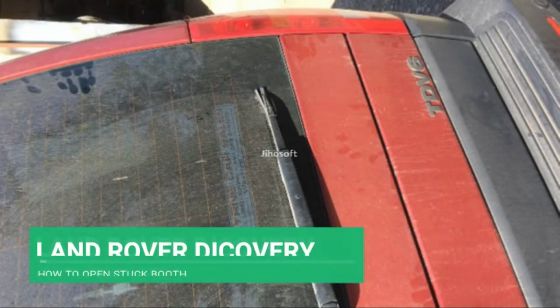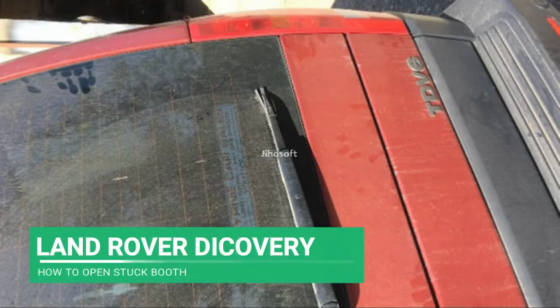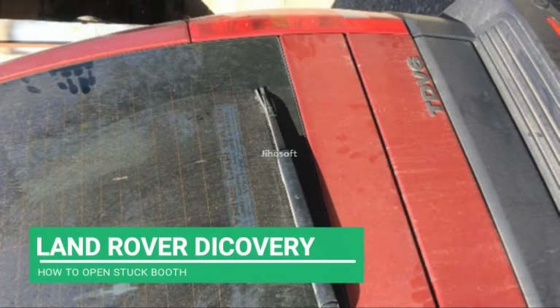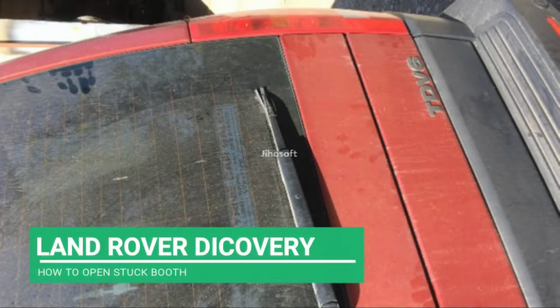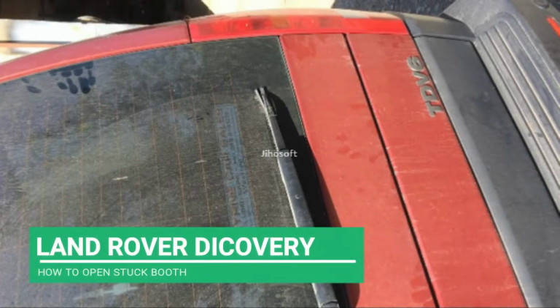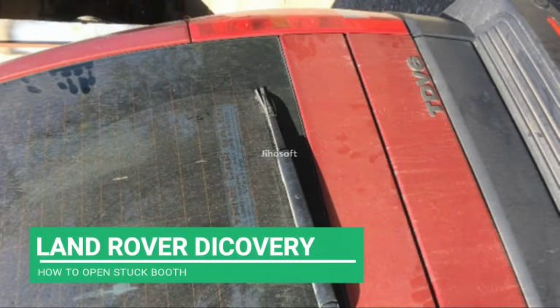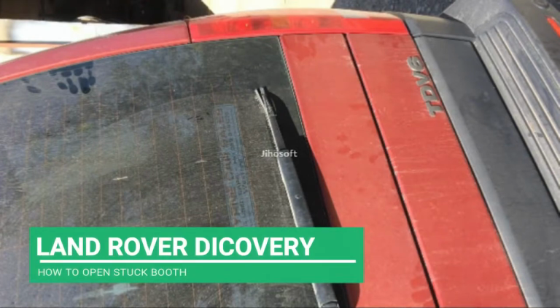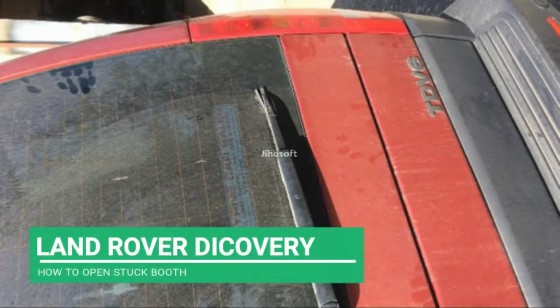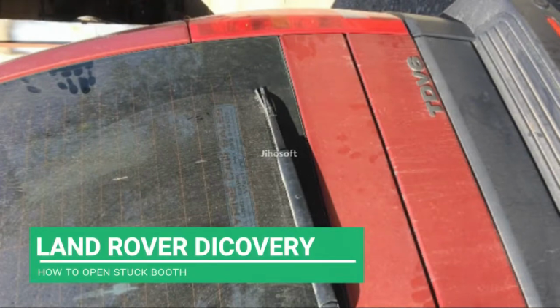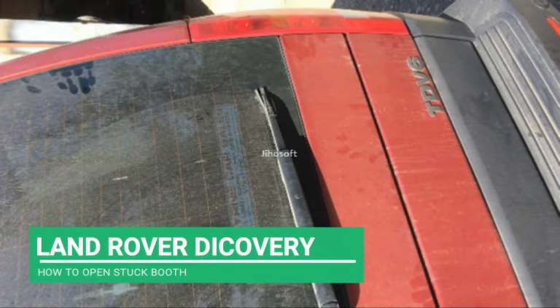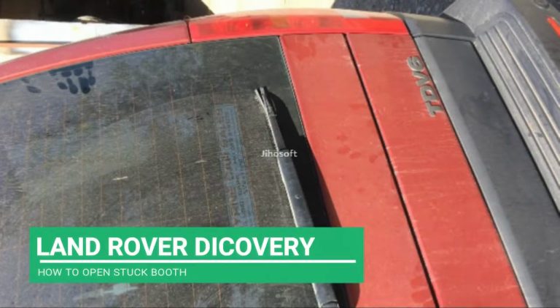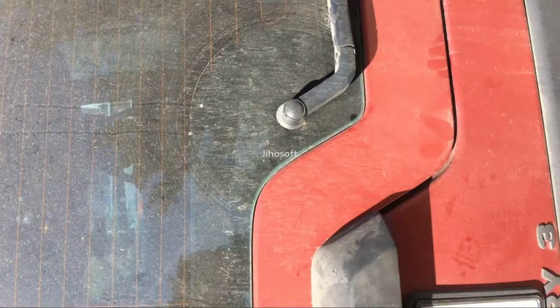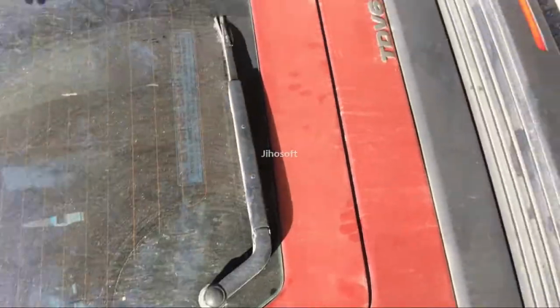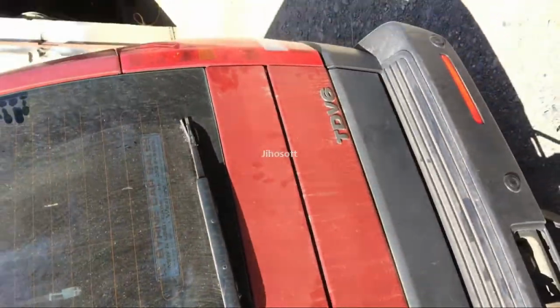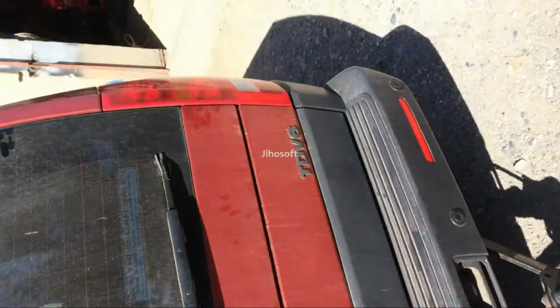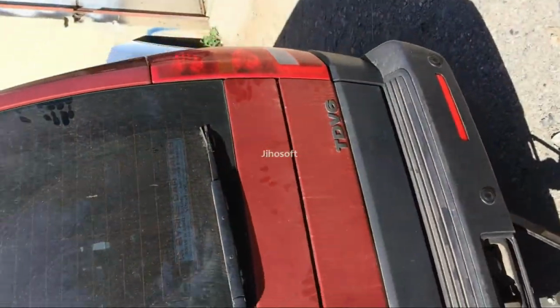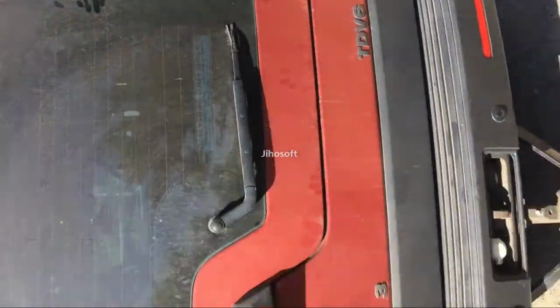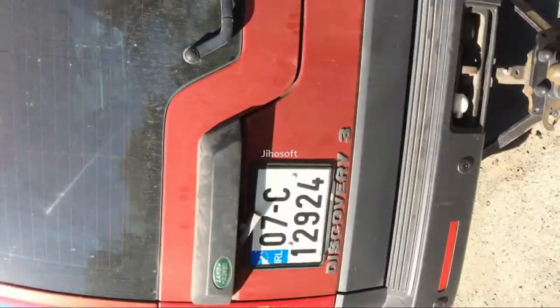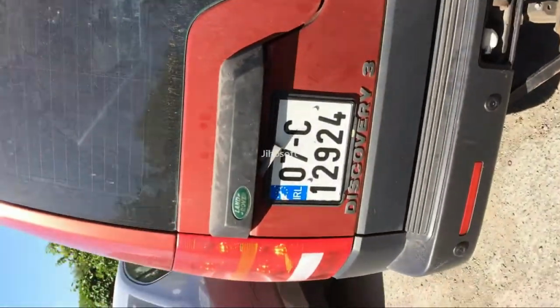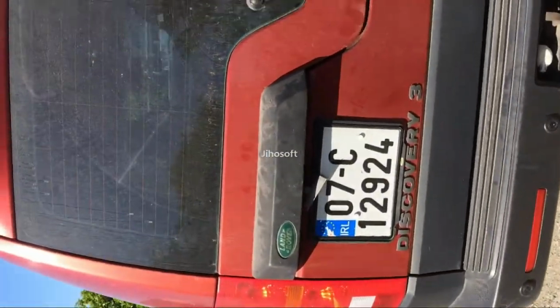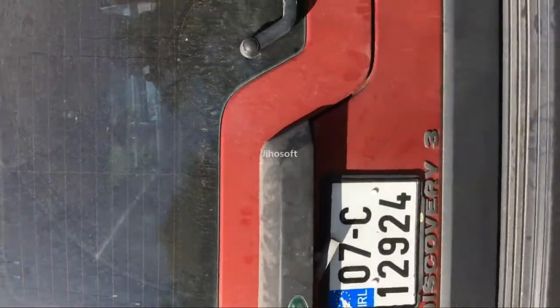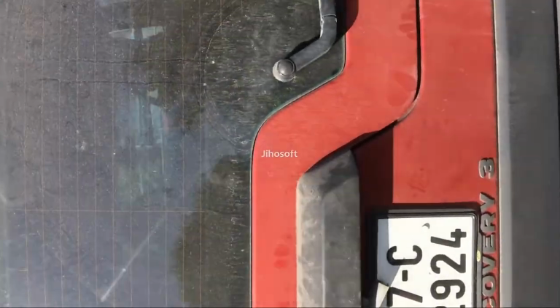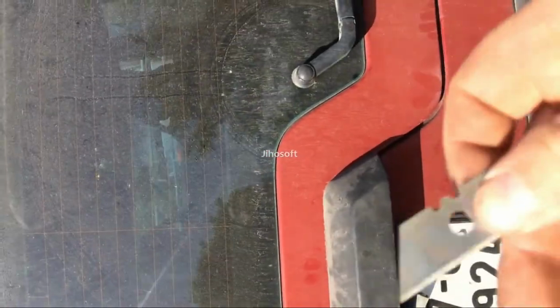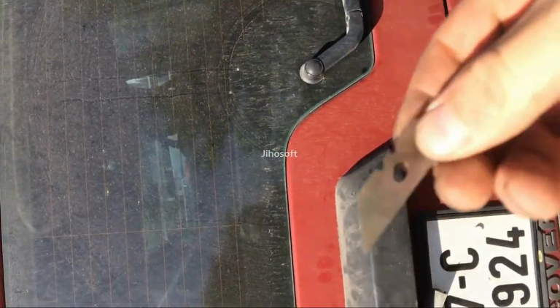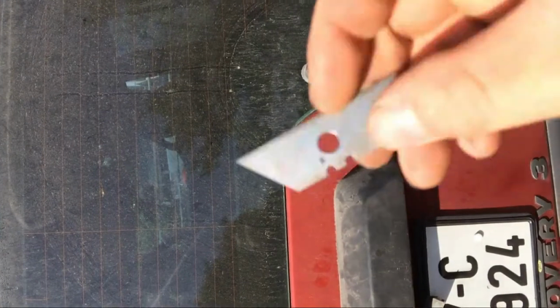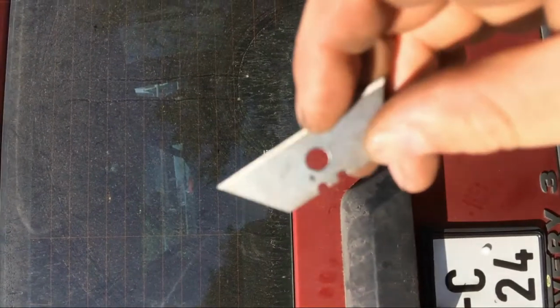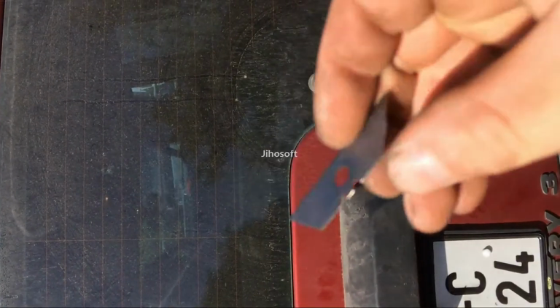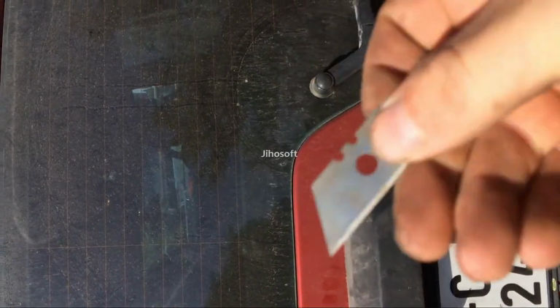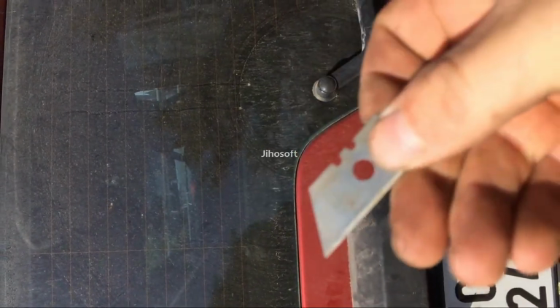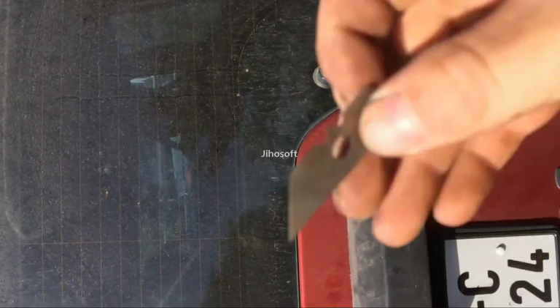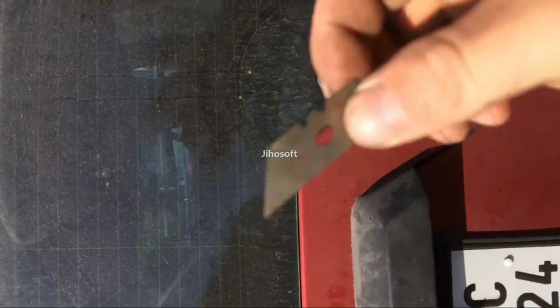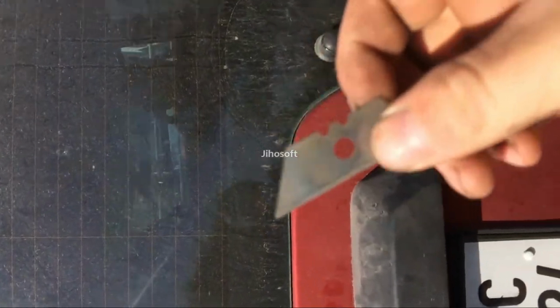Hello everyone. In this video I want to show you how to open the rear boot of a Land Rover Discovery with a simple blade. Let's check it out.